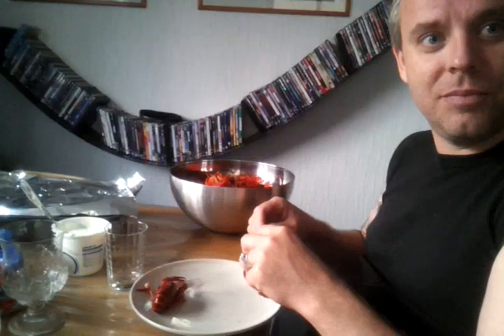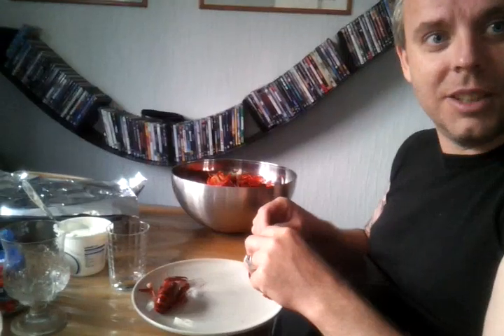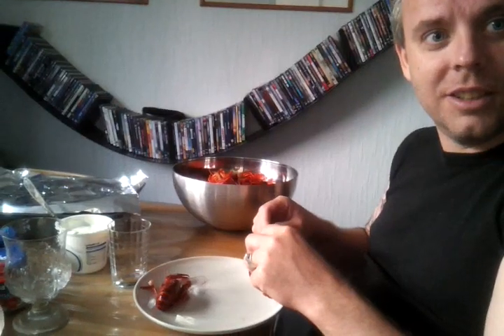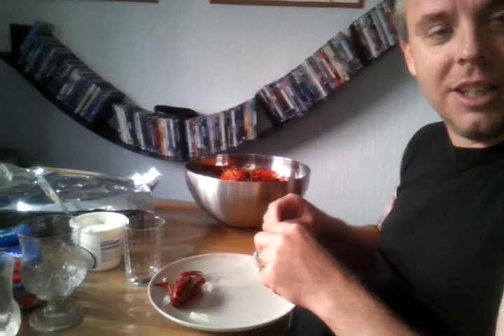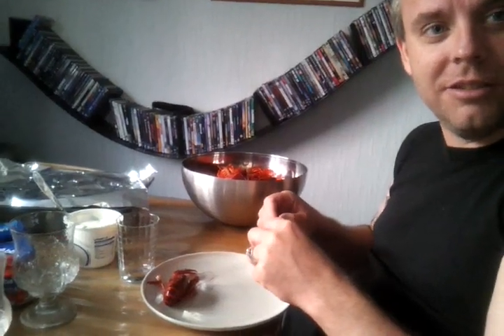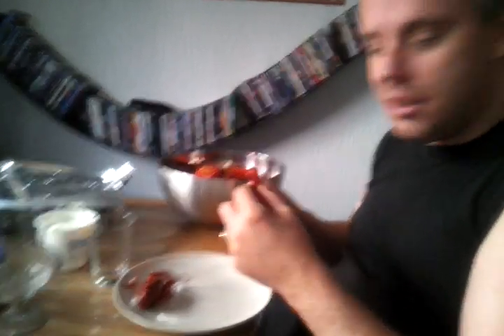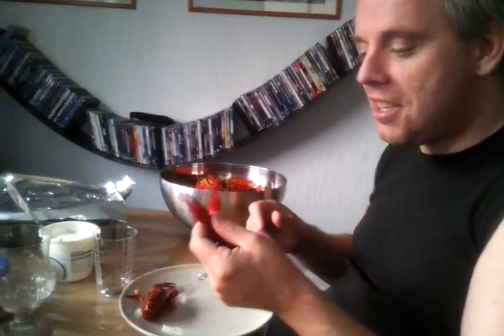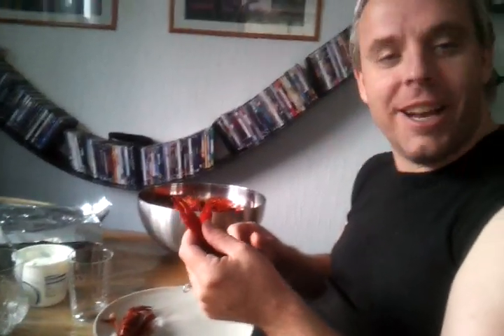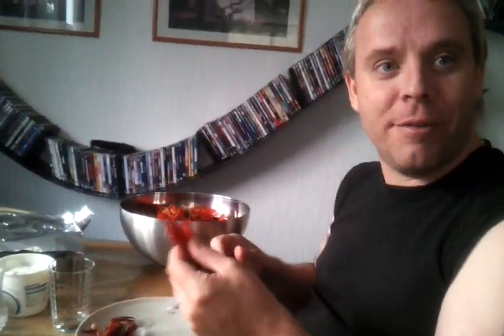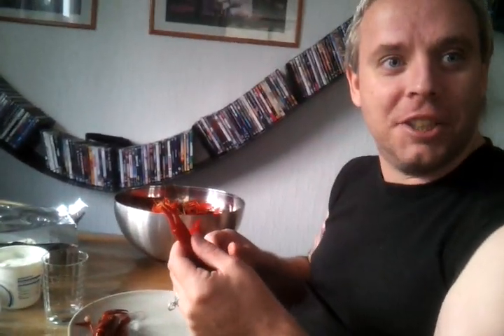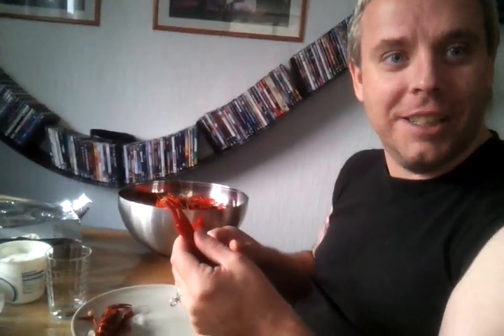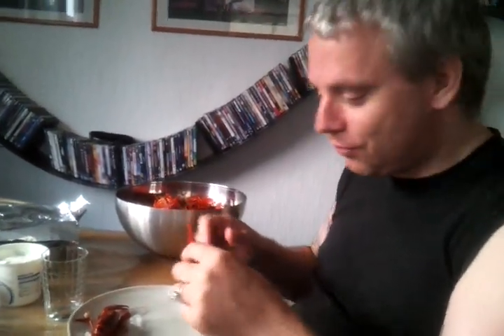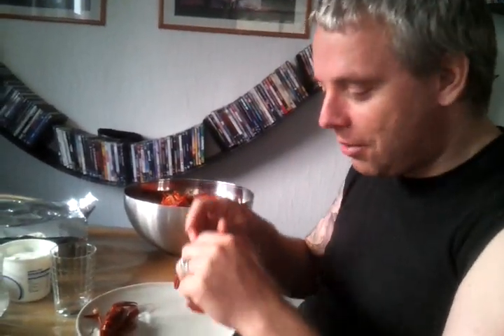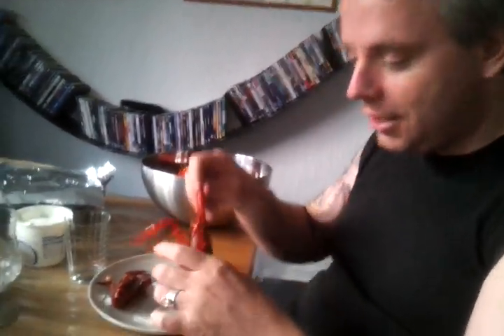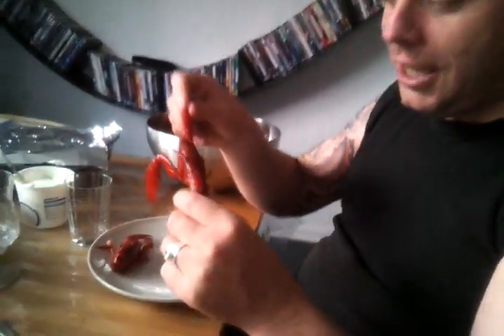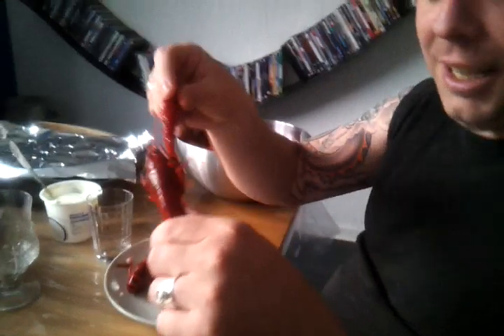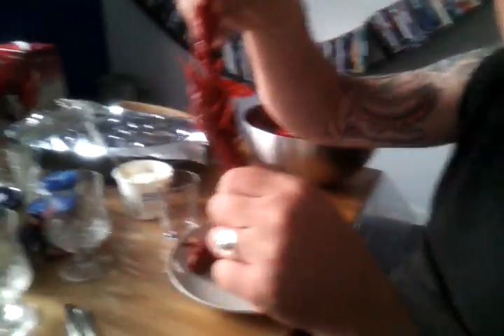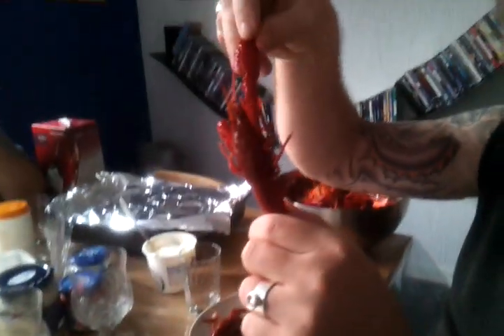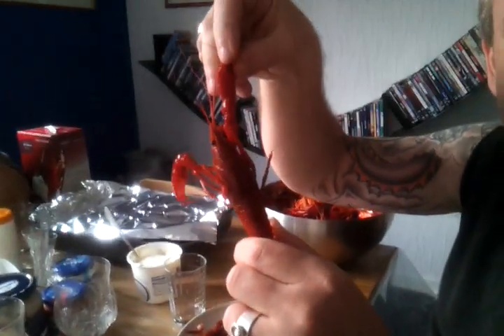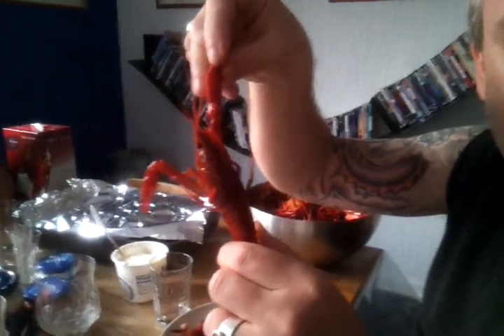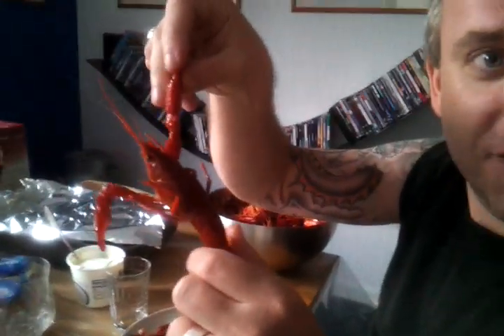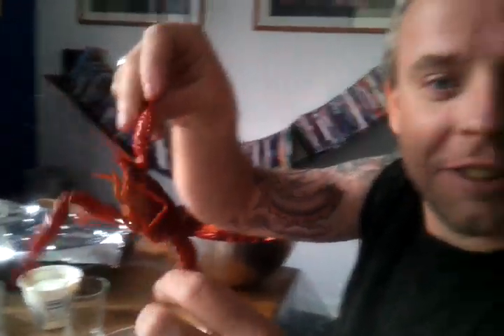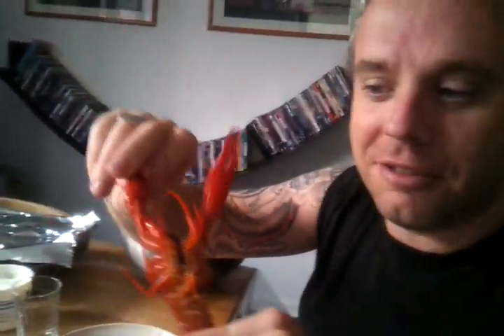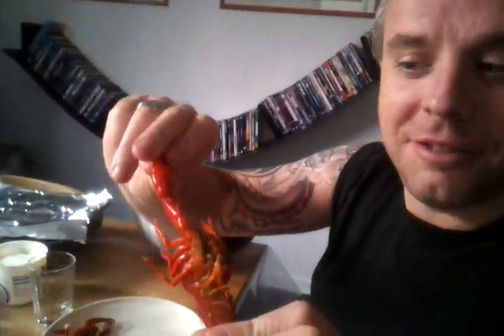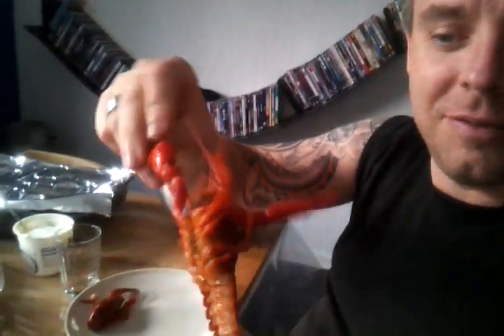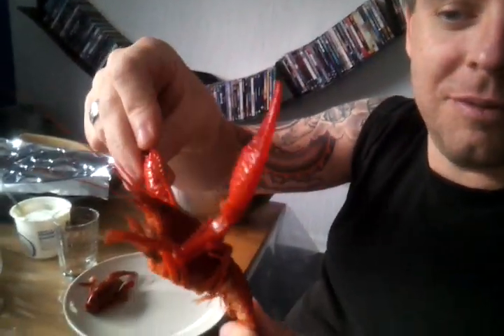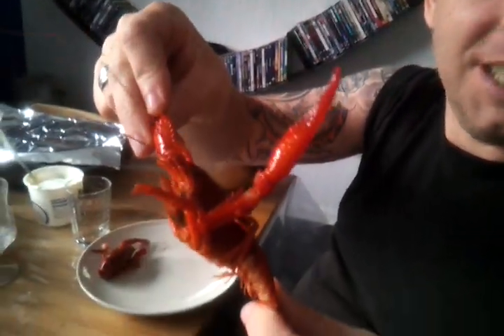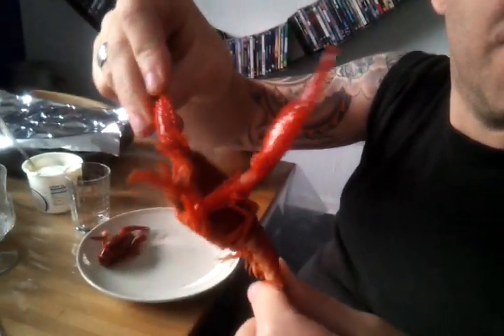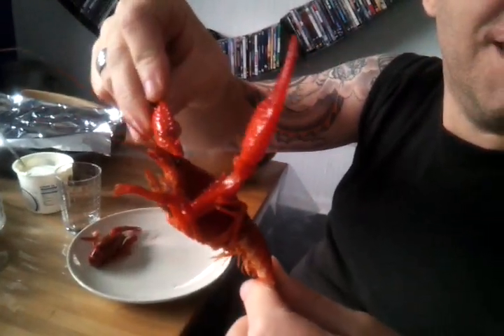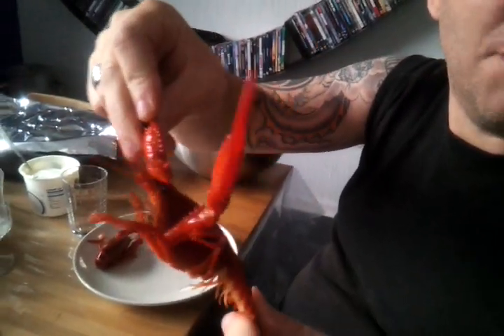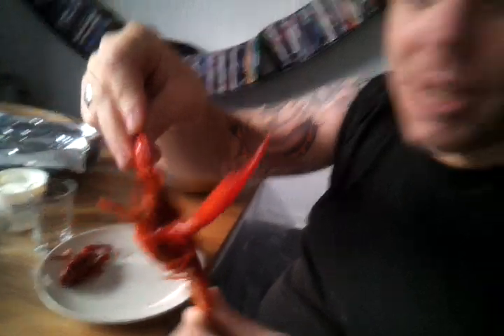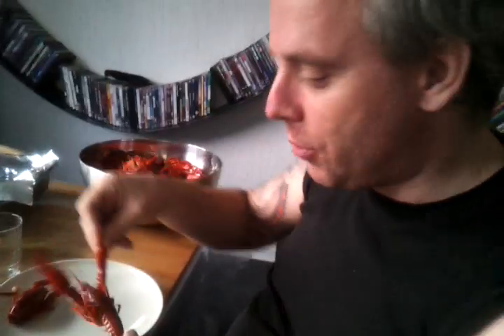Hi Ronnie. This is how you eat crayfish in Sweden. And this is the crayfish. It's really yummy and it's Swedish.